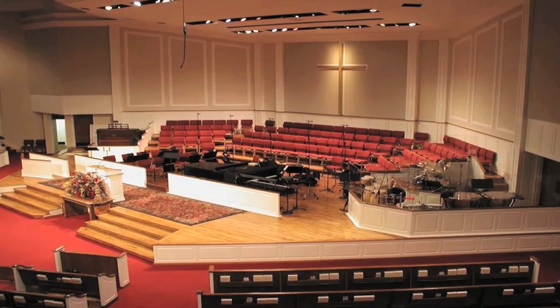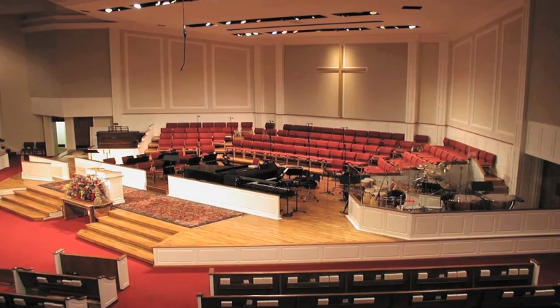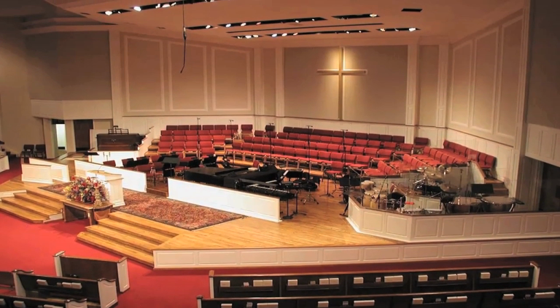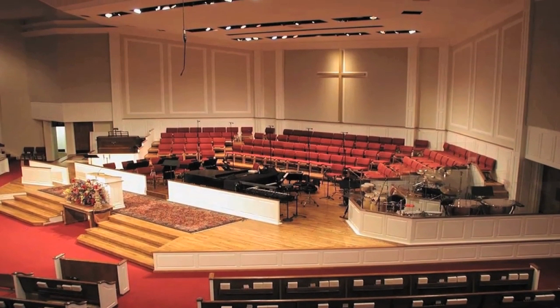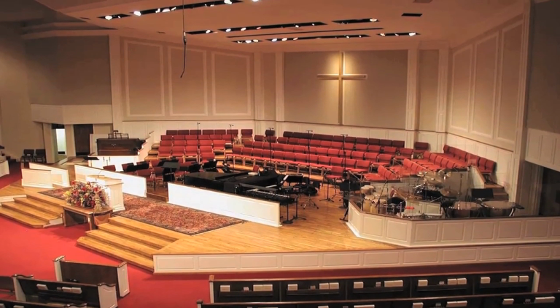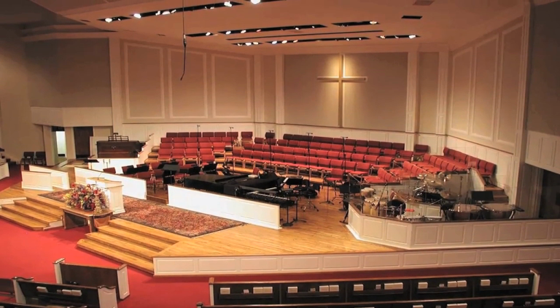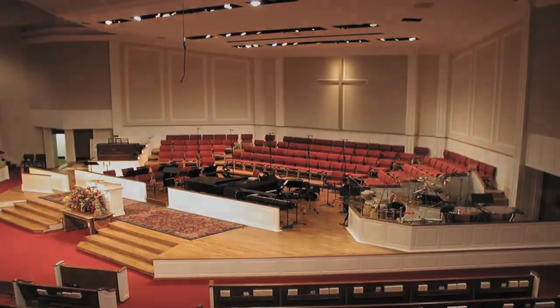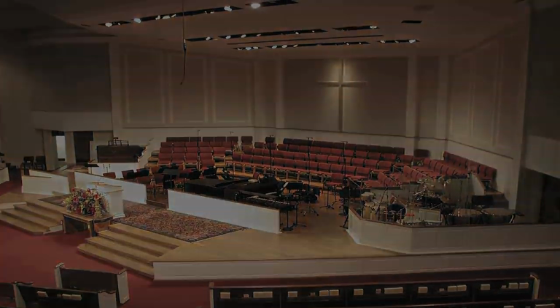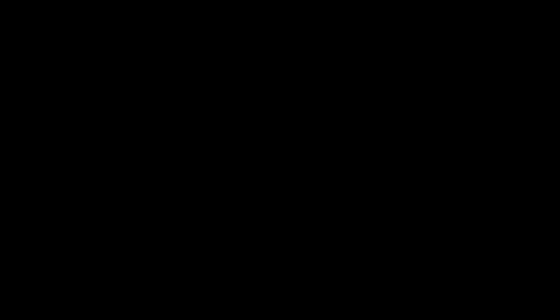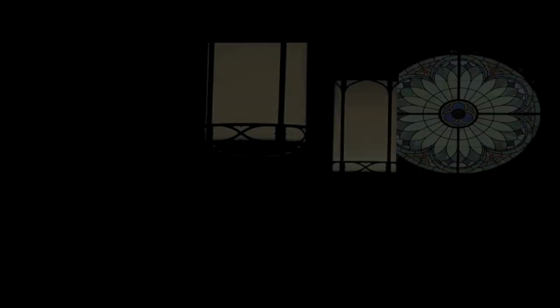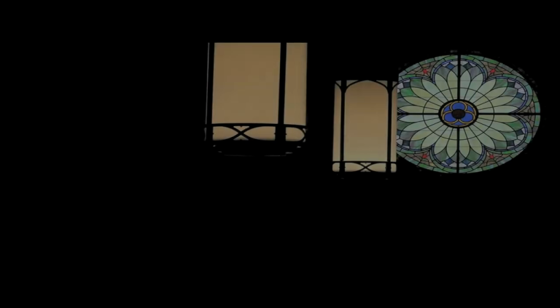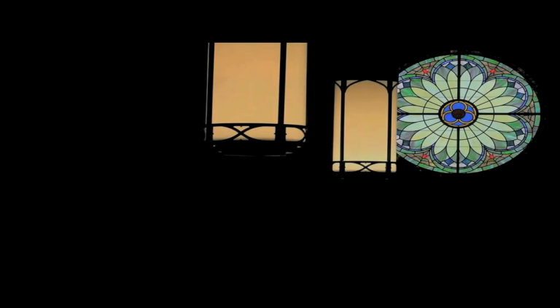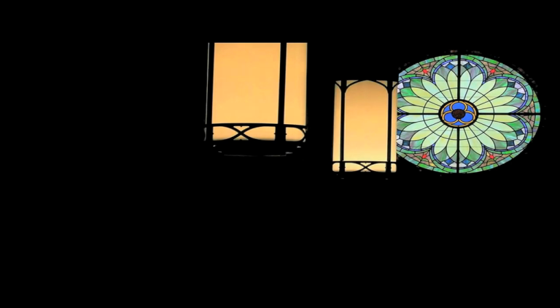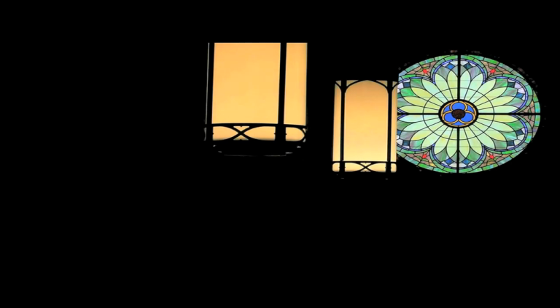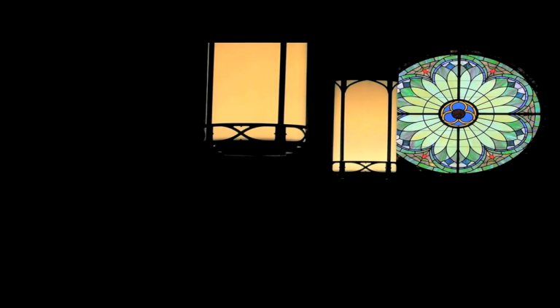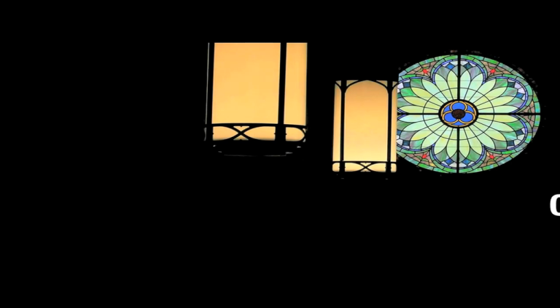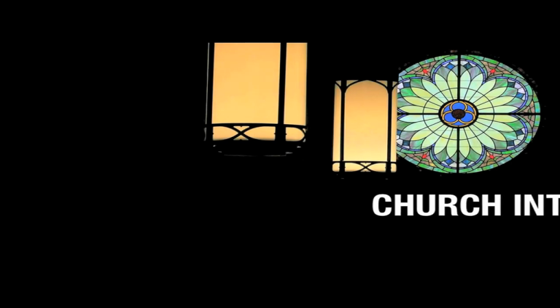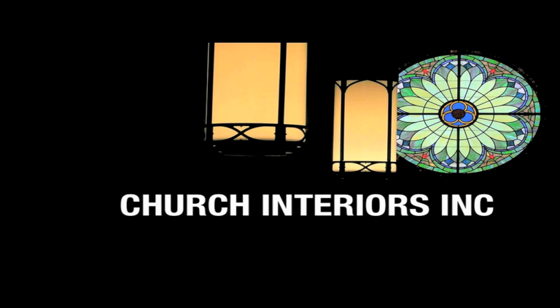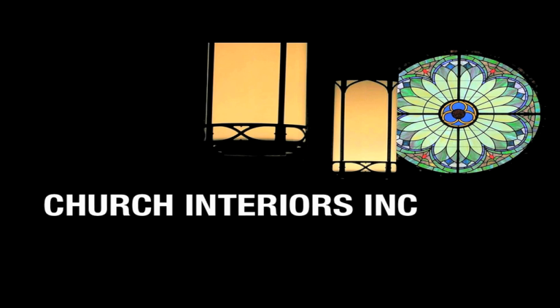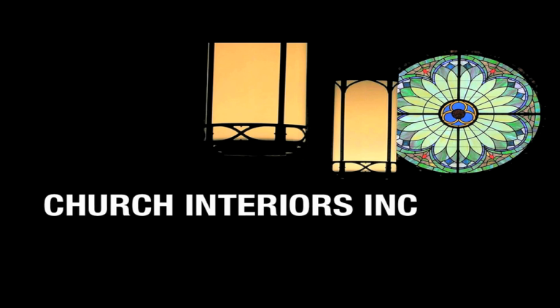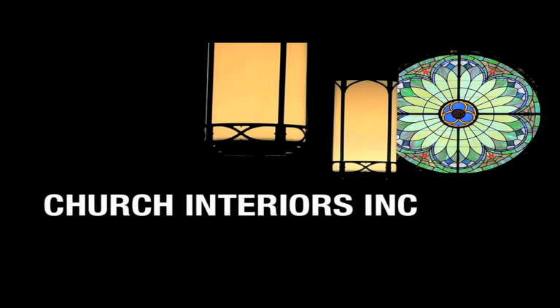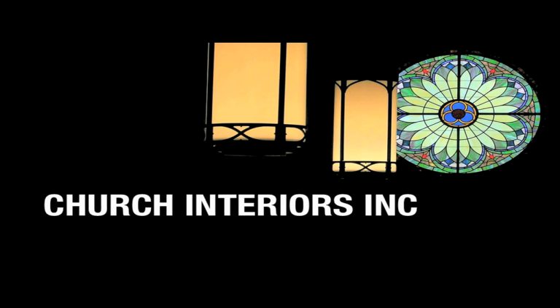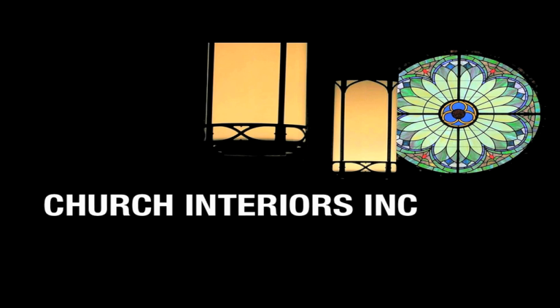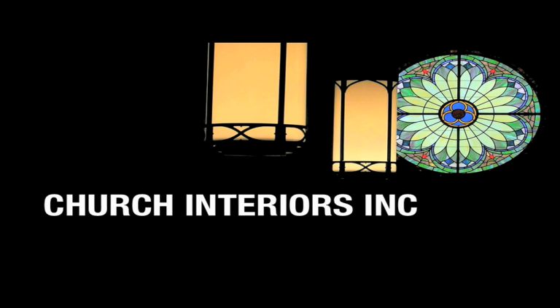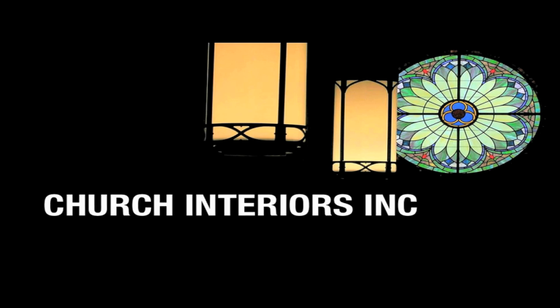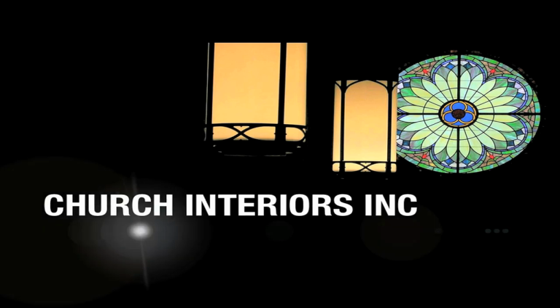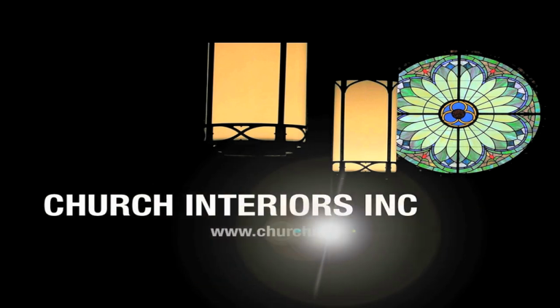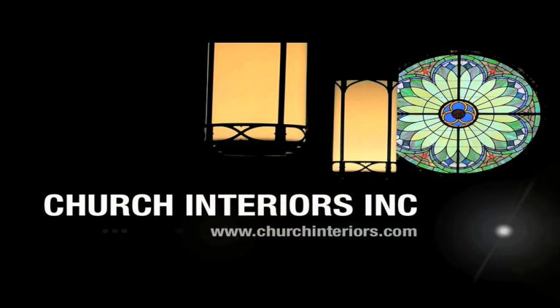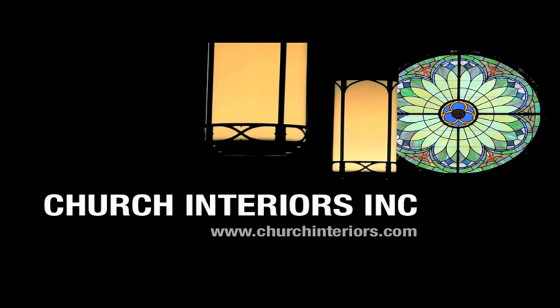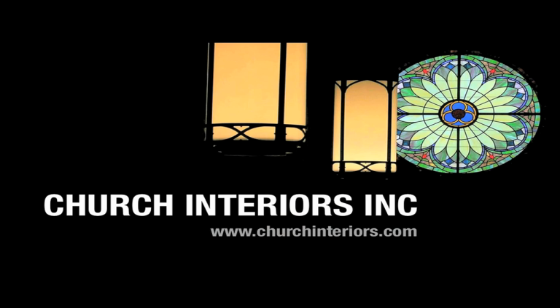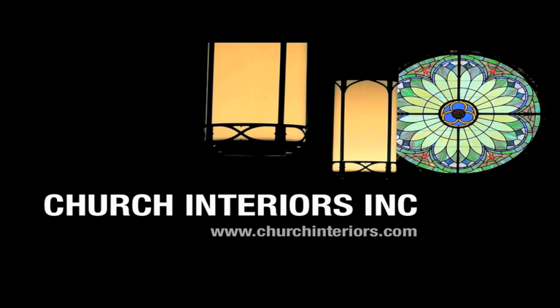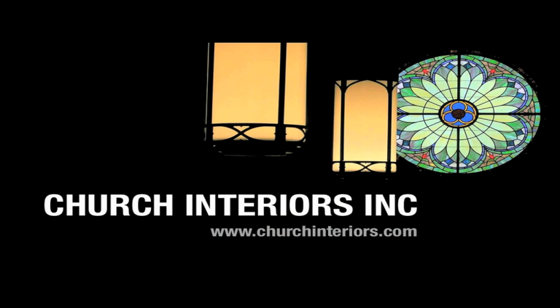Enhanced platform lighting for video or television is available too, enhancing your worship by design. That's Church Interiors. Want to know more about how to increase your lighting effectiveness while saving on the electric bill? Please visit us at churchinteriors.com.